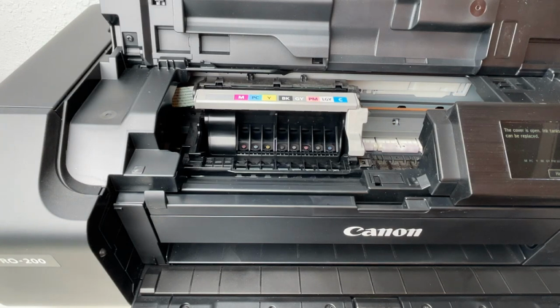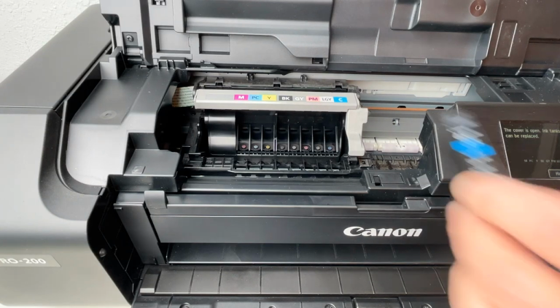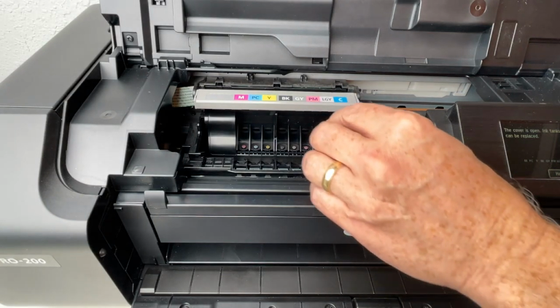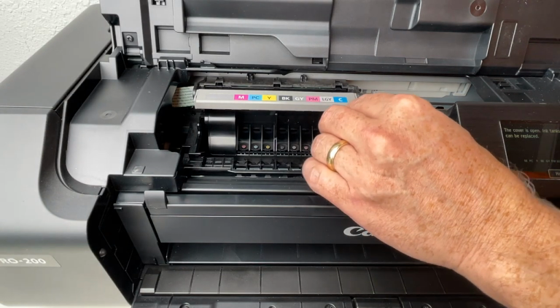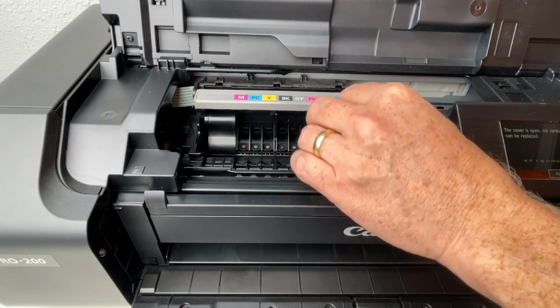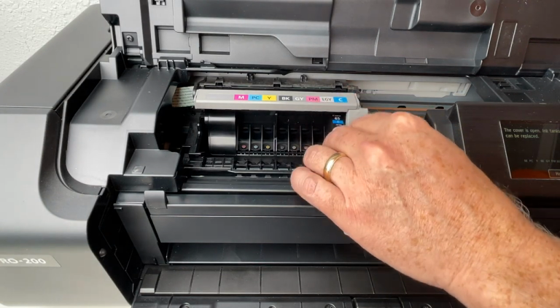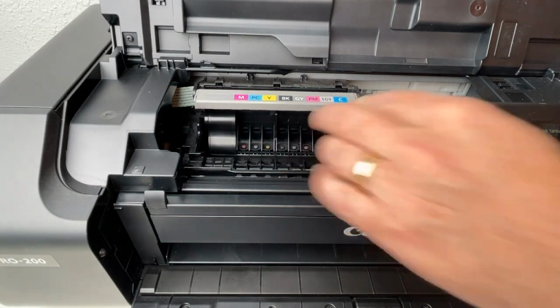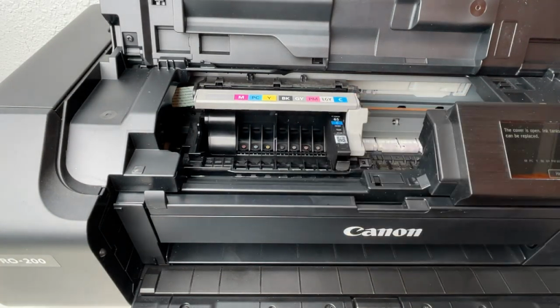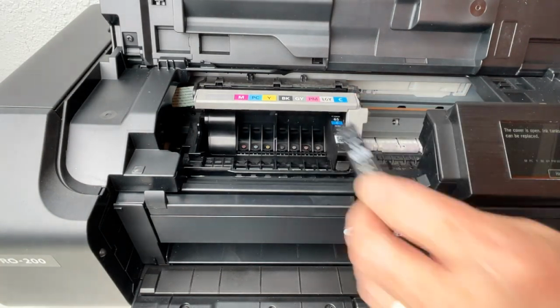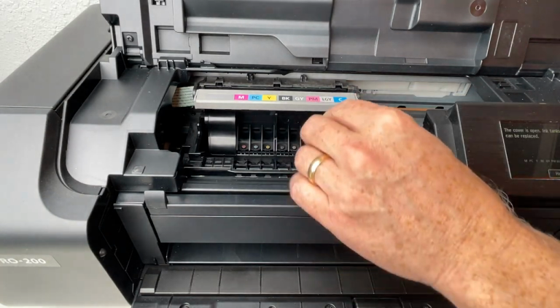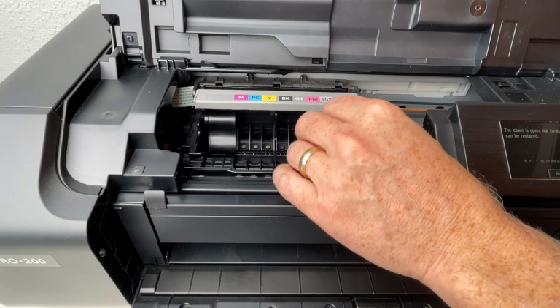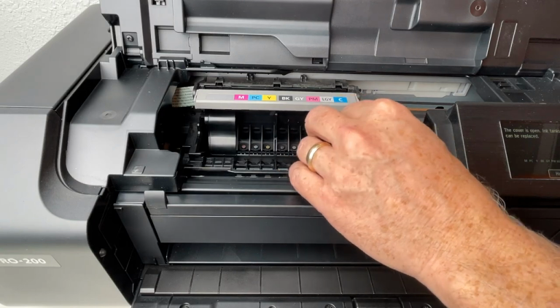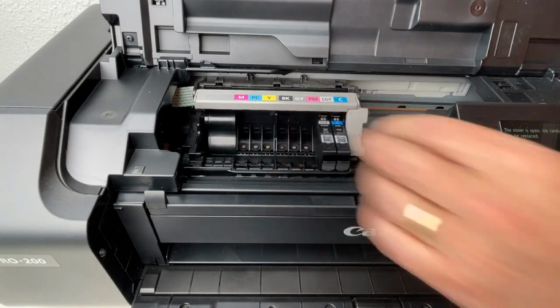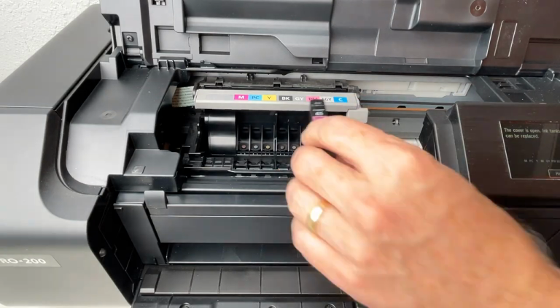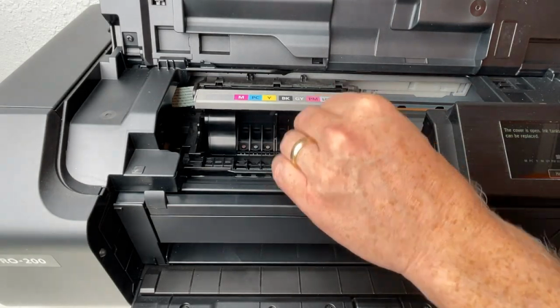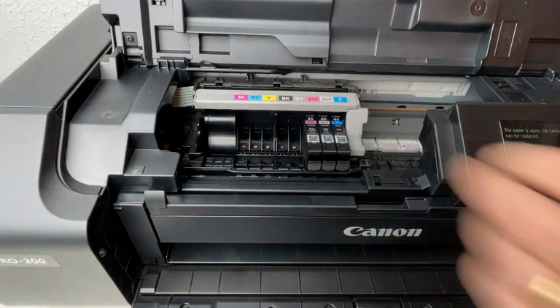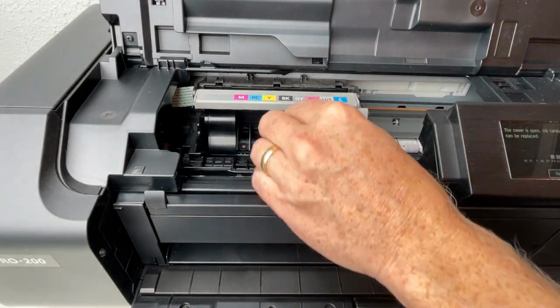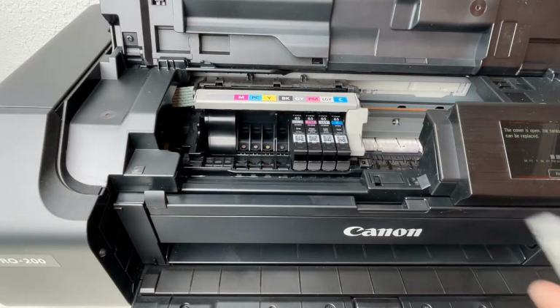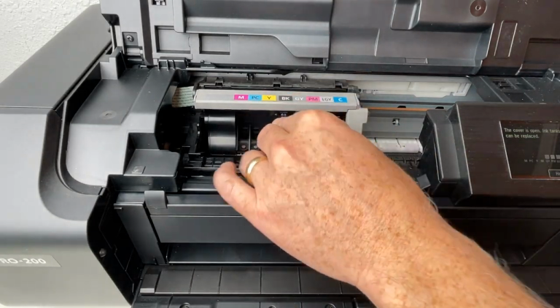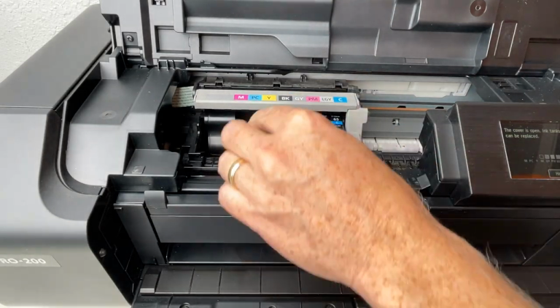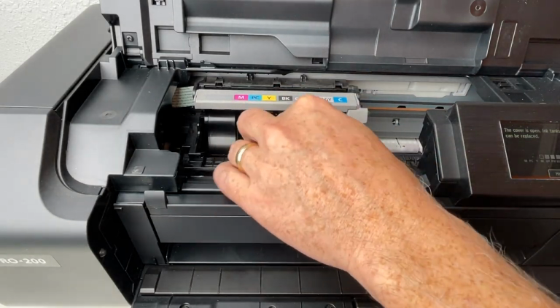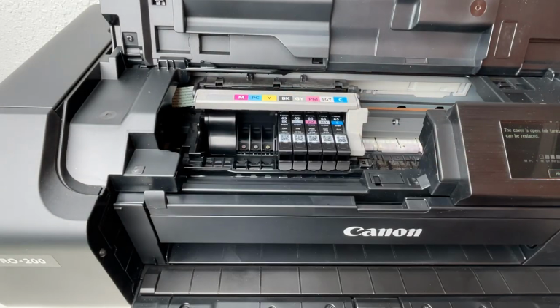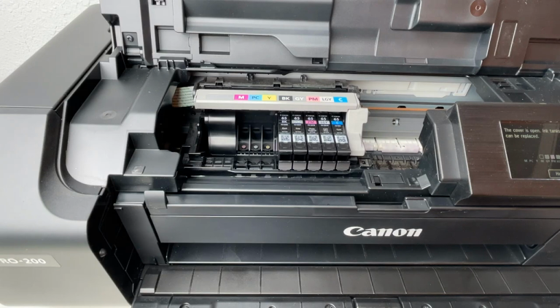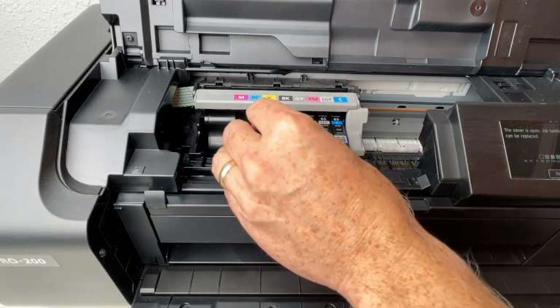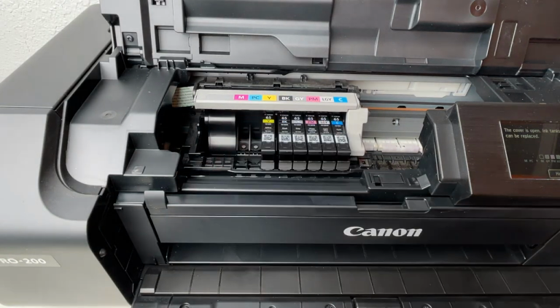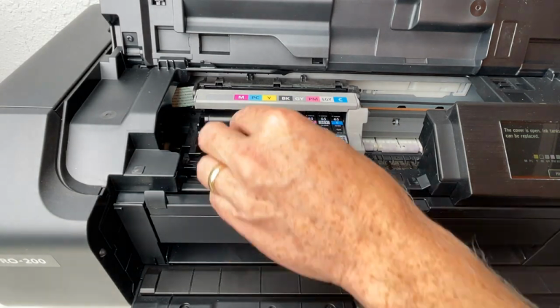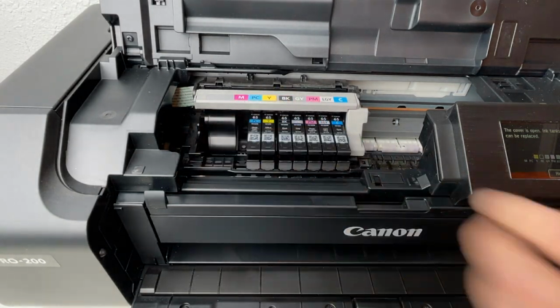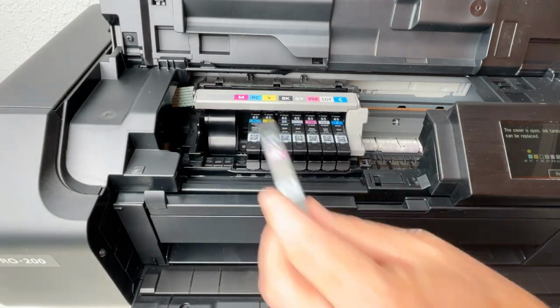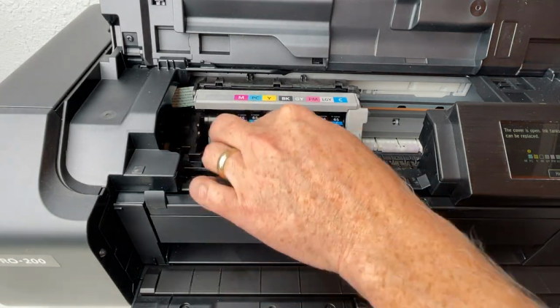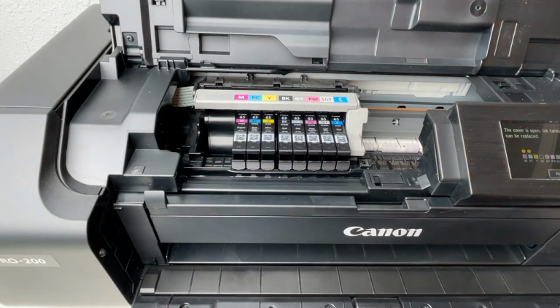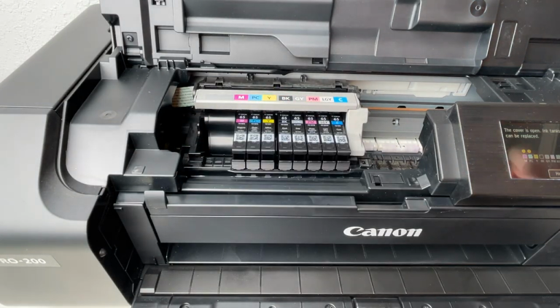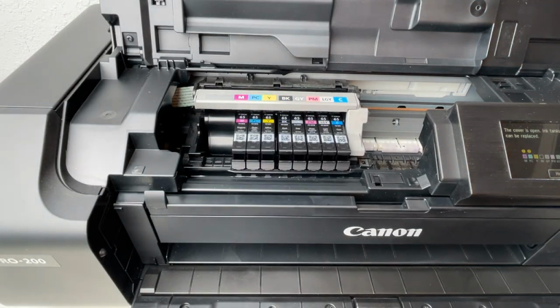The eight inks – cyan, light gray, photo magenta, gray, black, yellow, photo cyan, and magenta – fit onto the print head and snap easily into place.